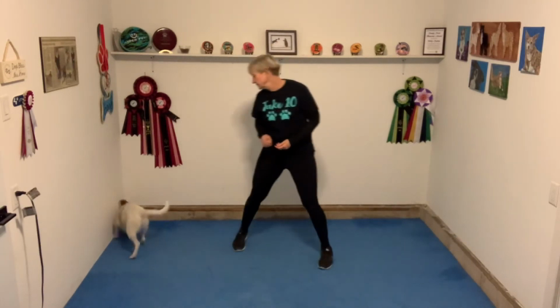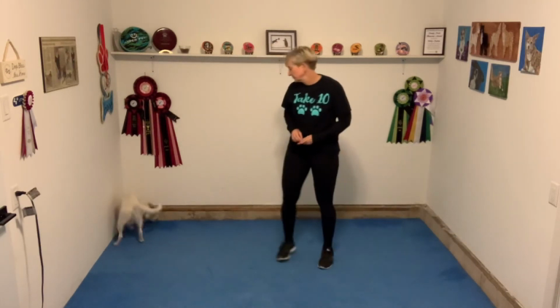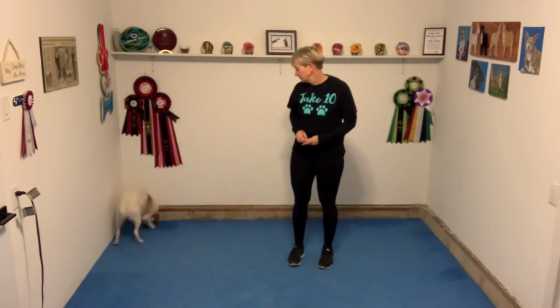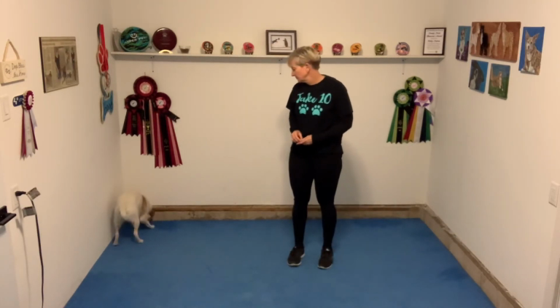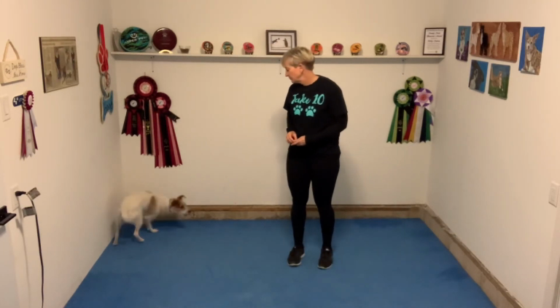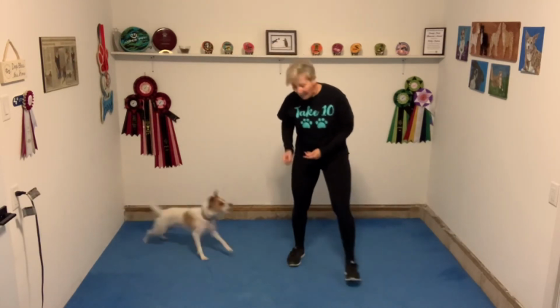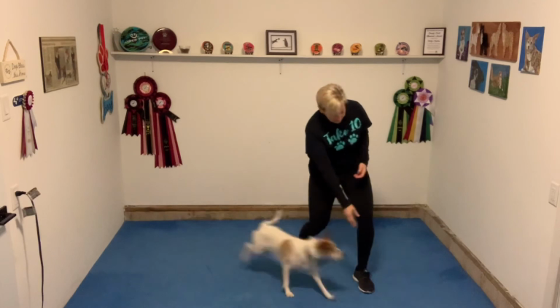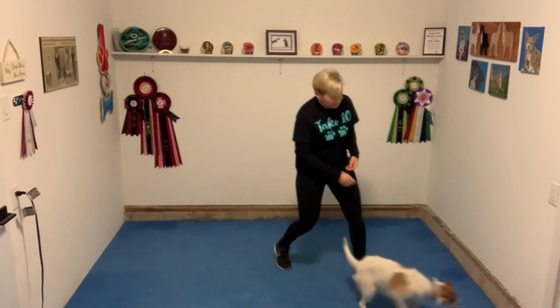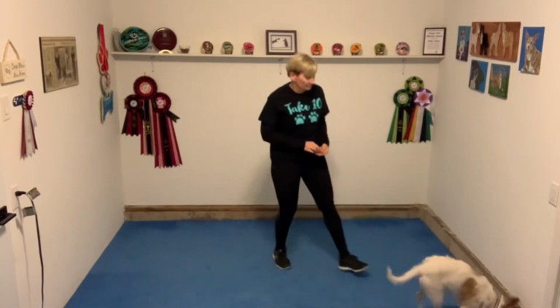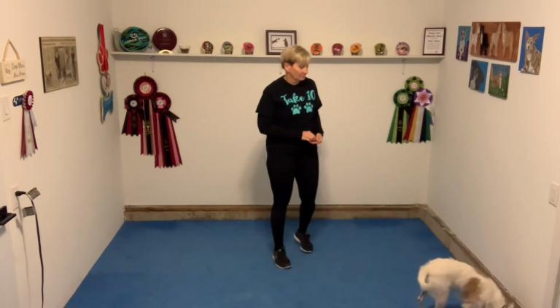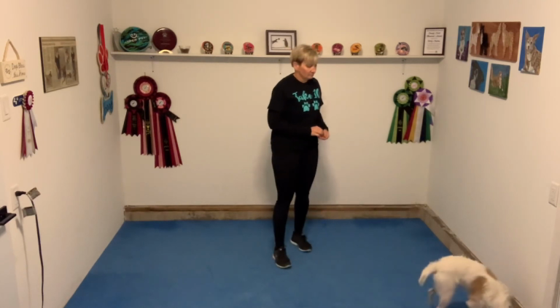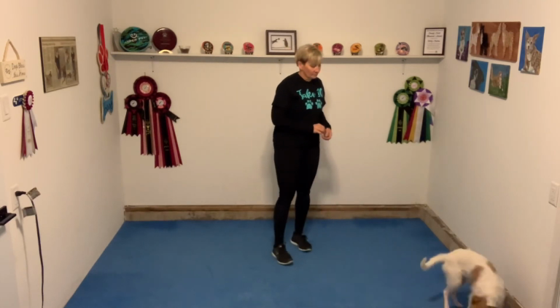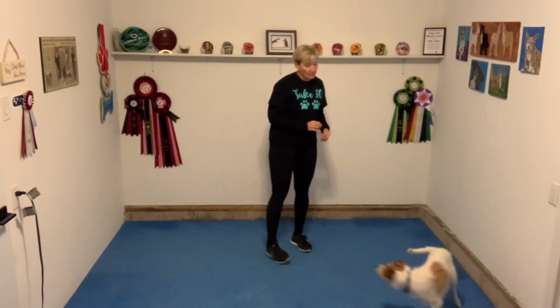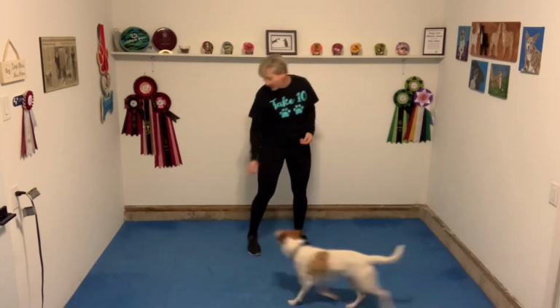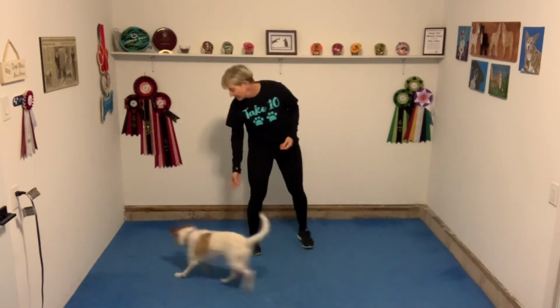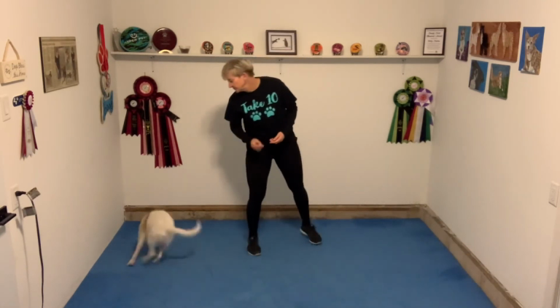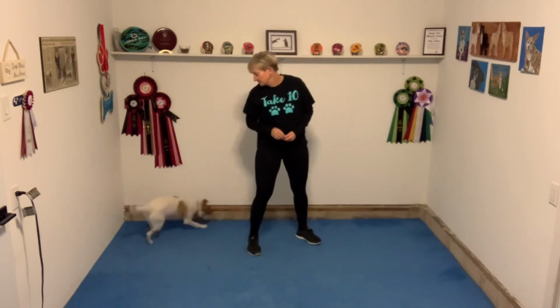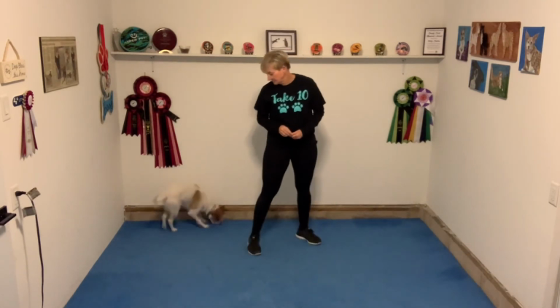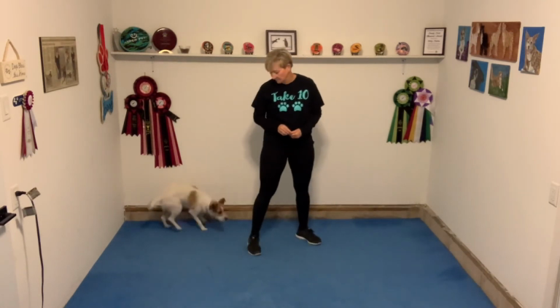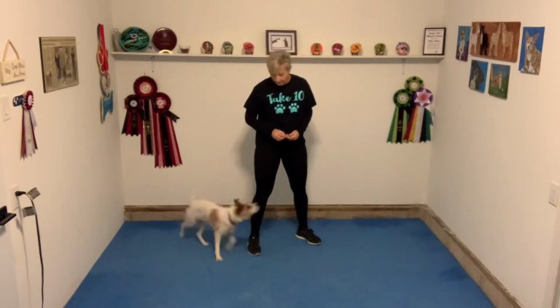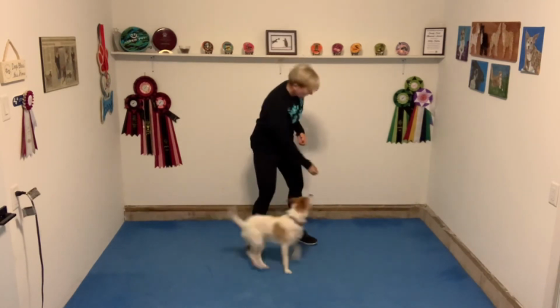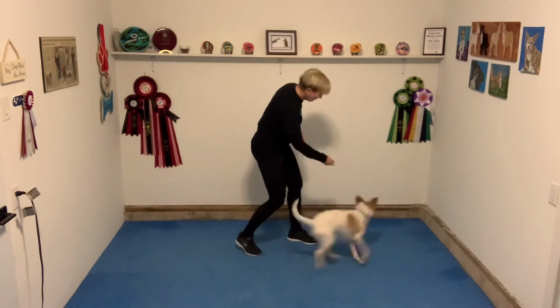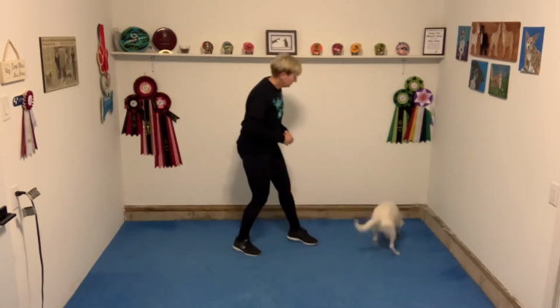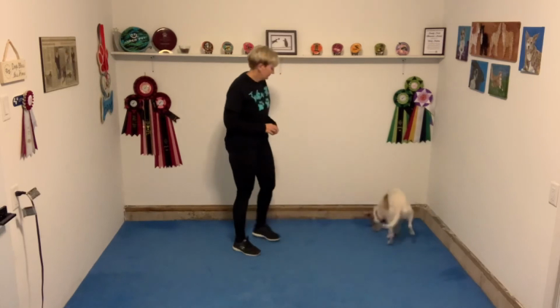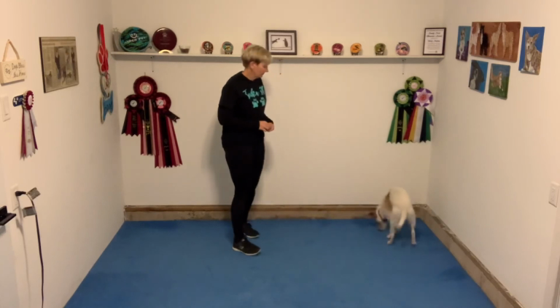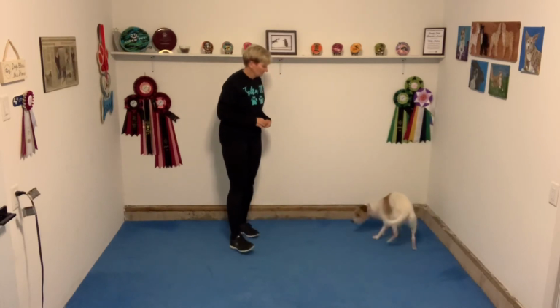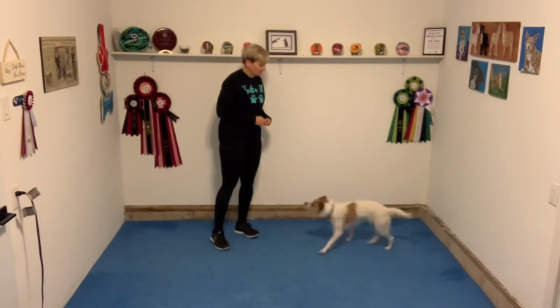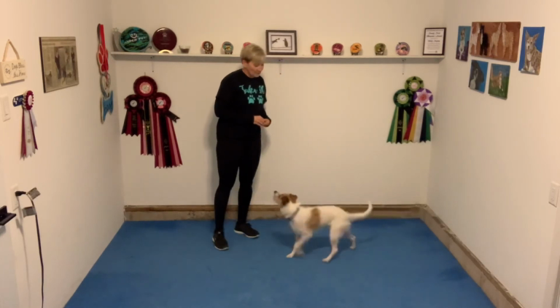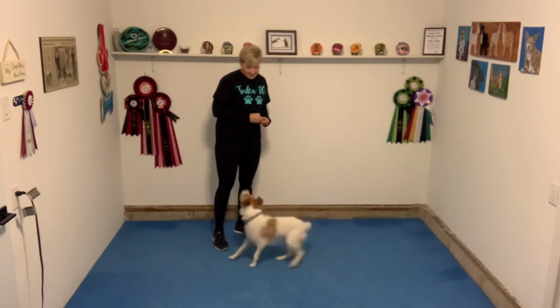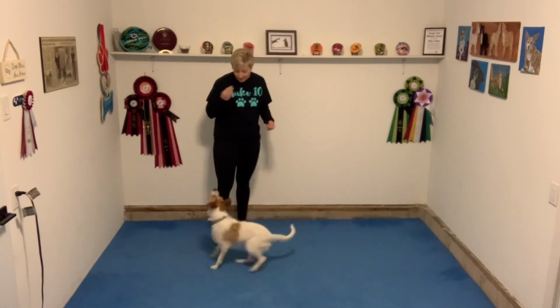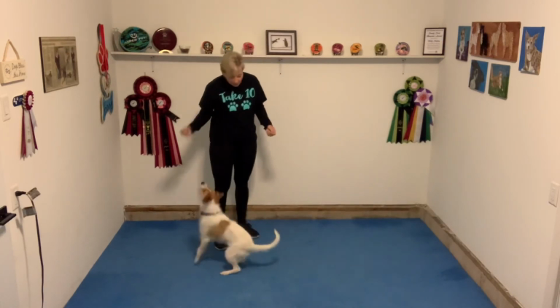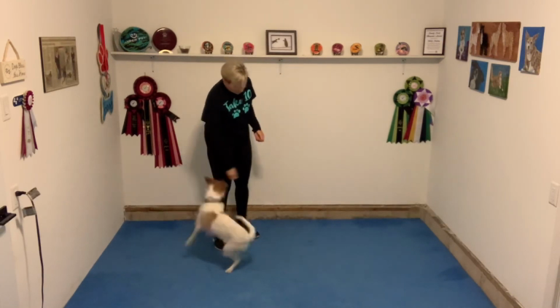You can see here that I'm actually waiting to make sure Reggie is committed to turning back to me. I don't want to give him any chance to ignore the sound. That's it — happy training.